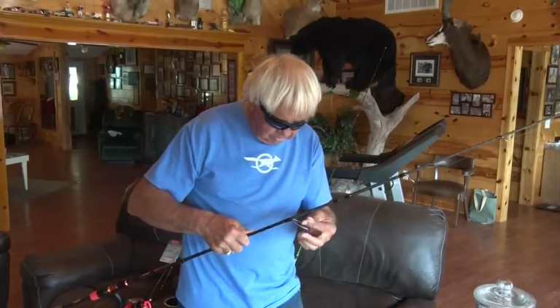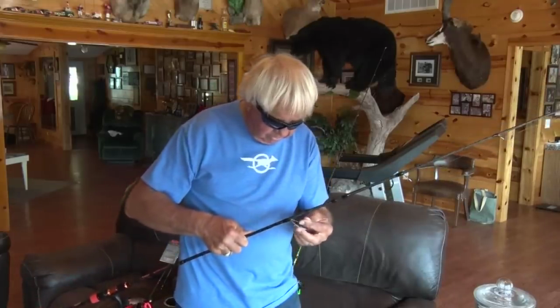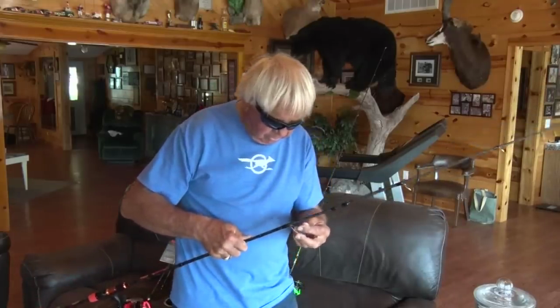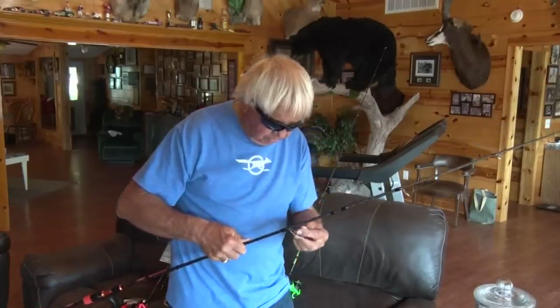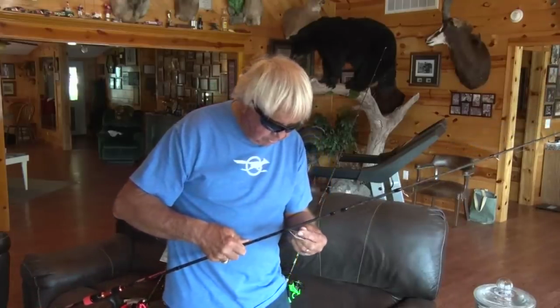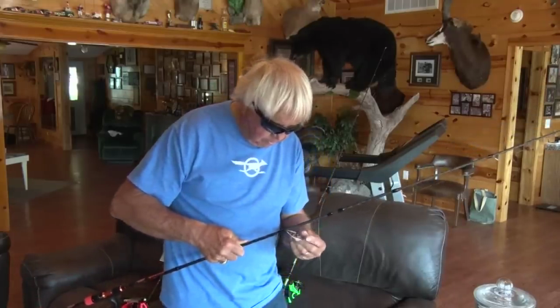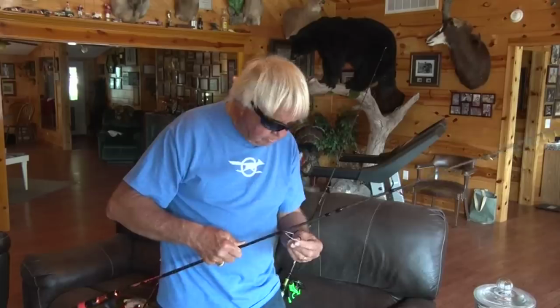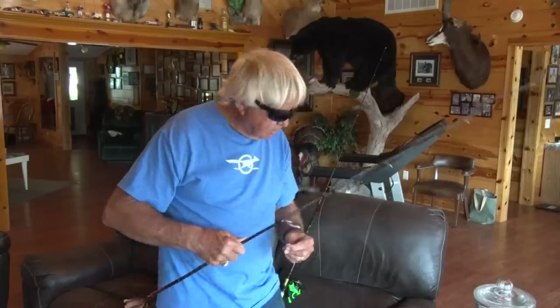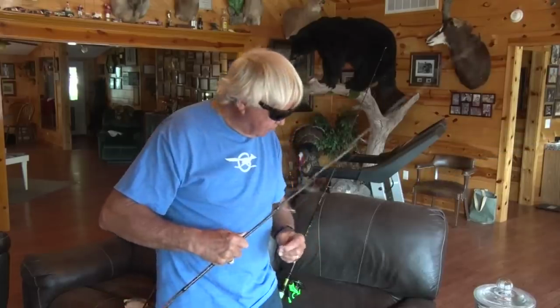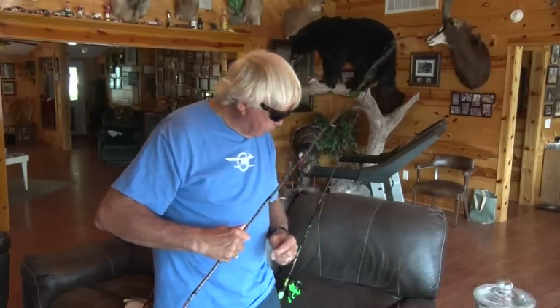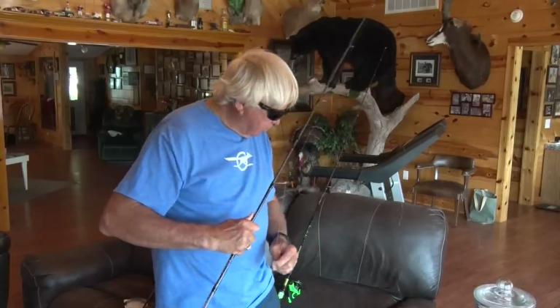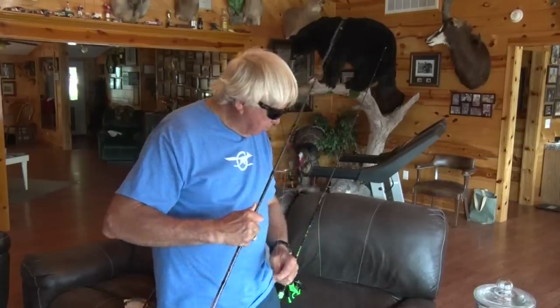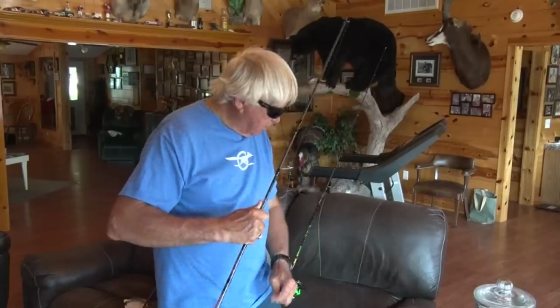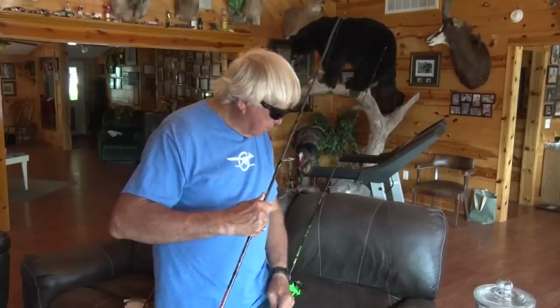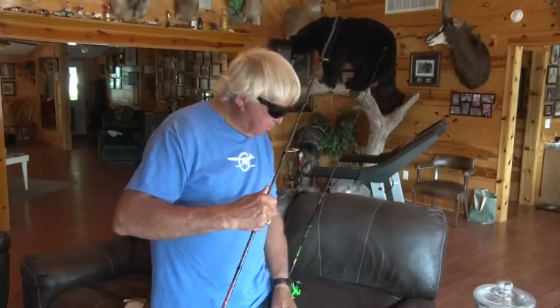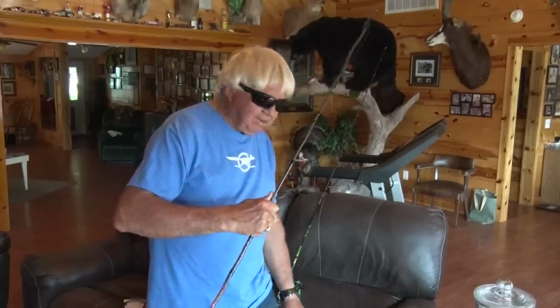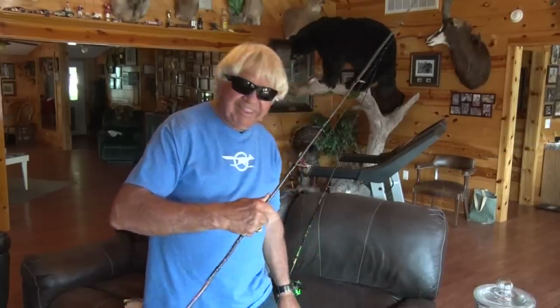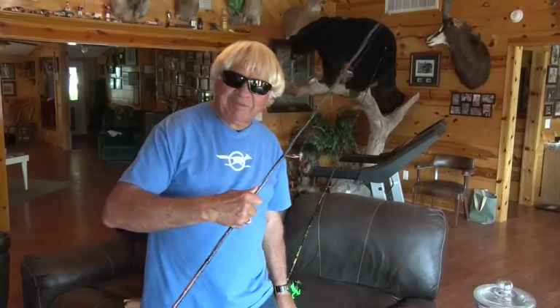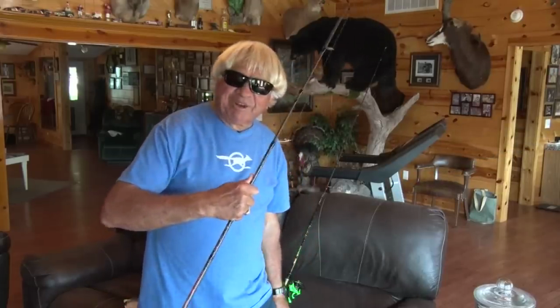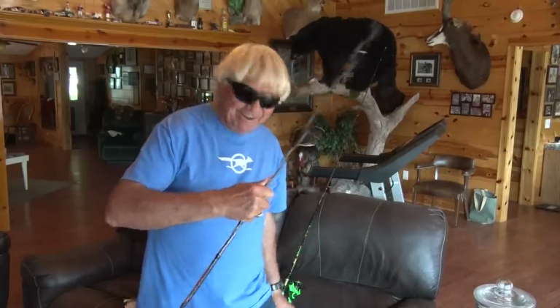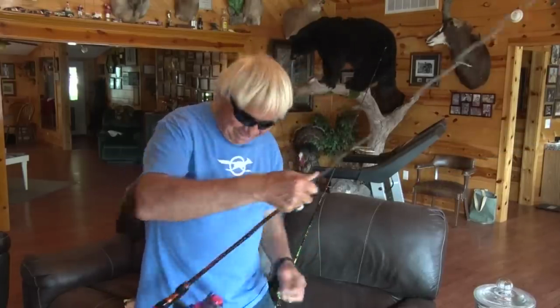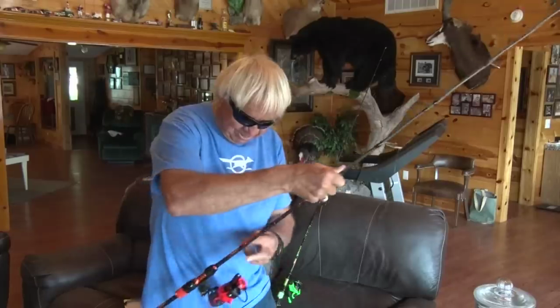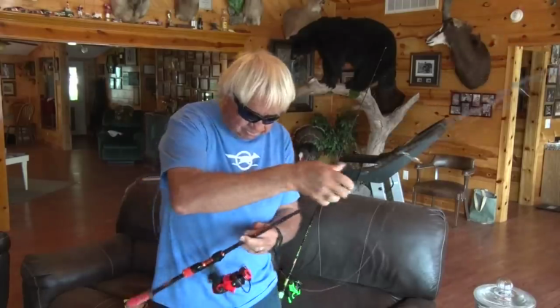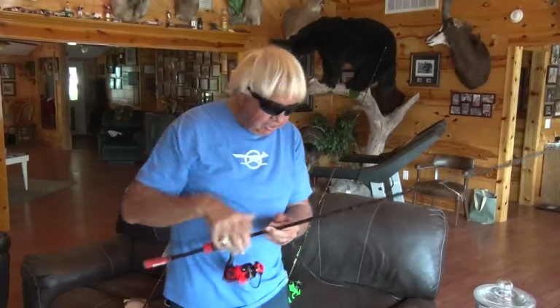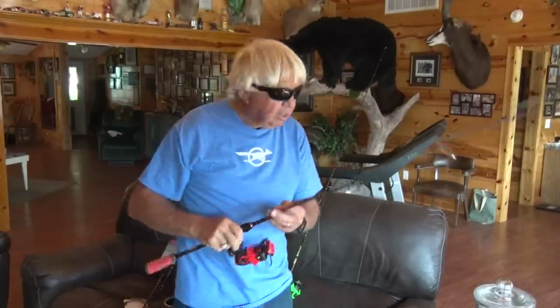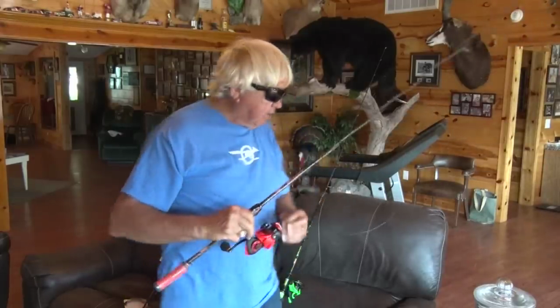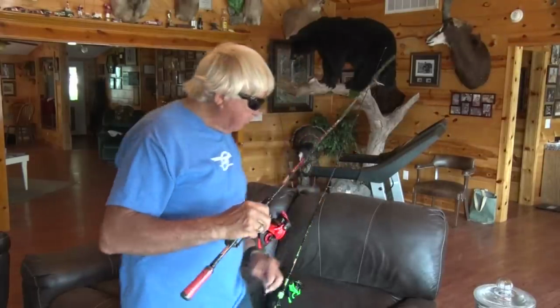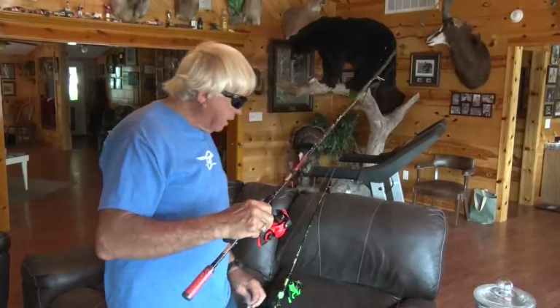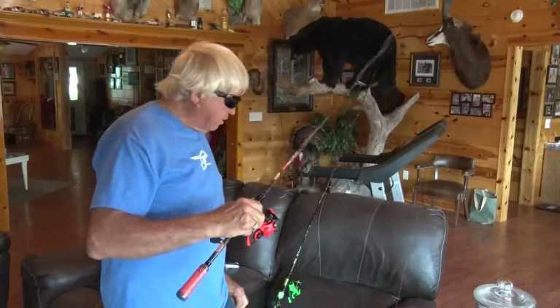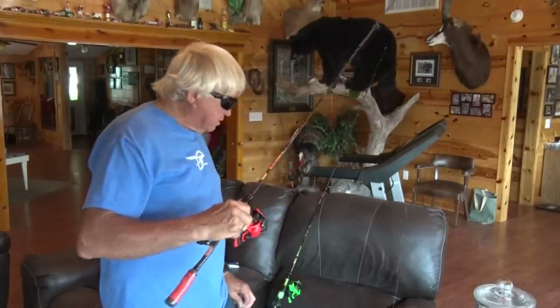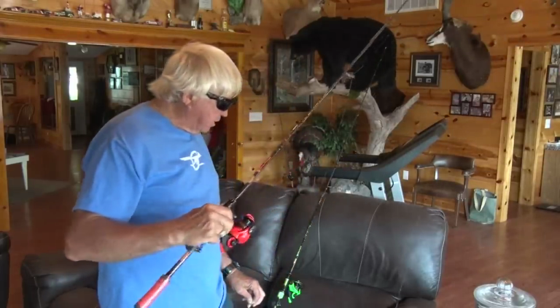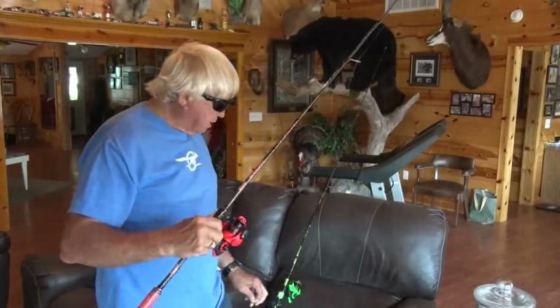One thing I love about spinning reels: if you start at the bottom end, the guides get bigger as you get closer to the tip end. All right, now we've got that — it takes a little bit of time to get down there.